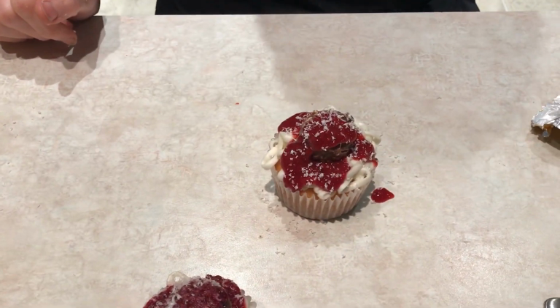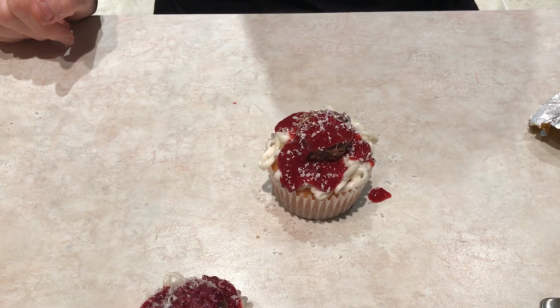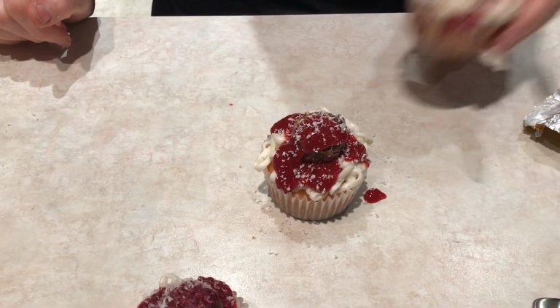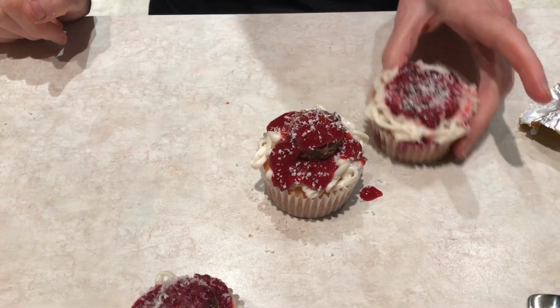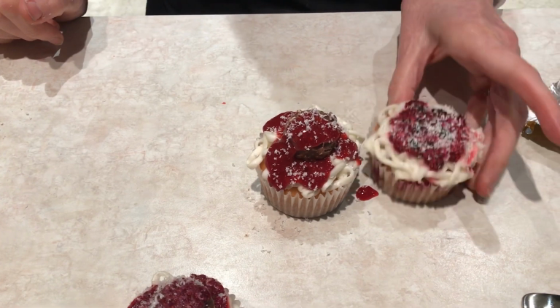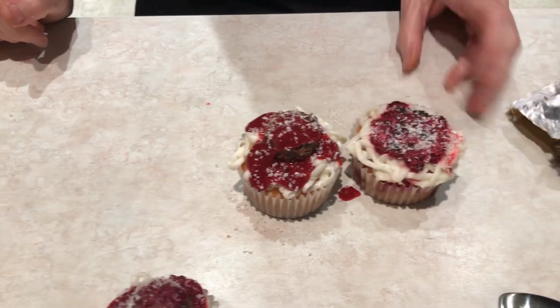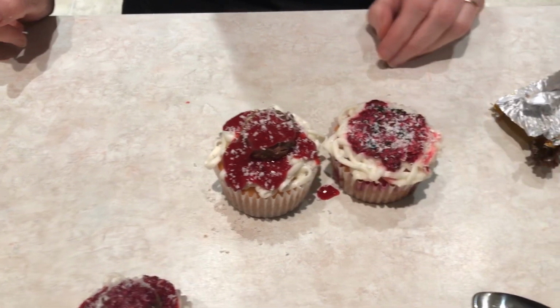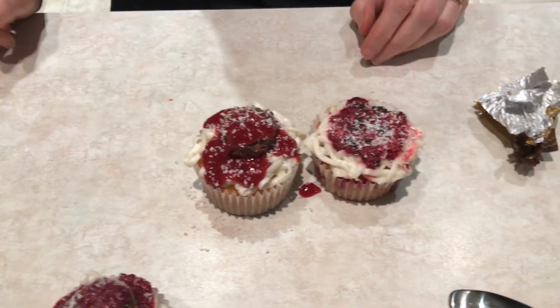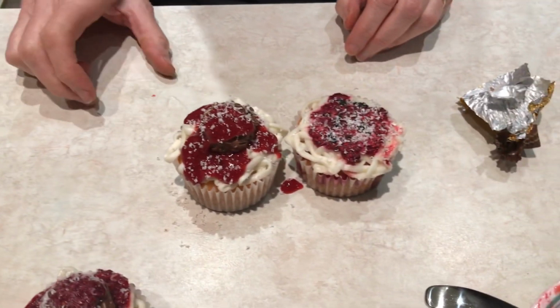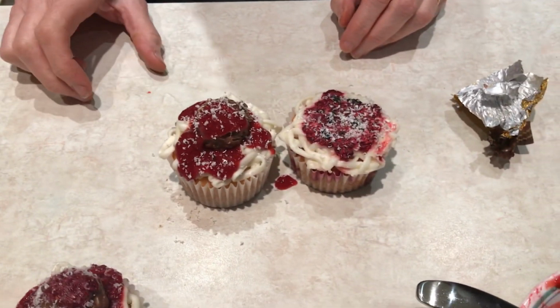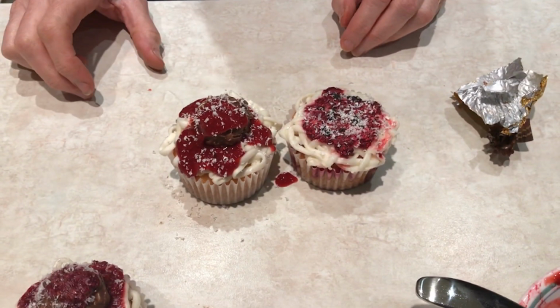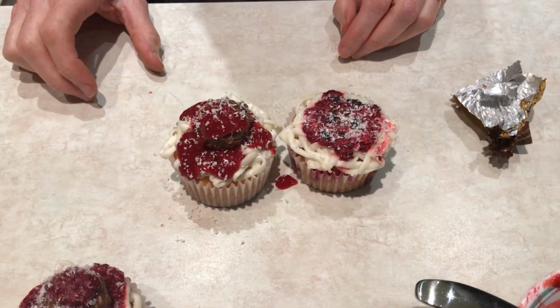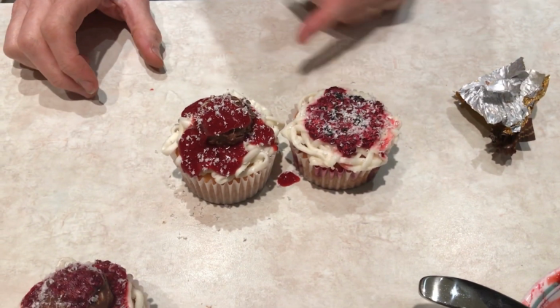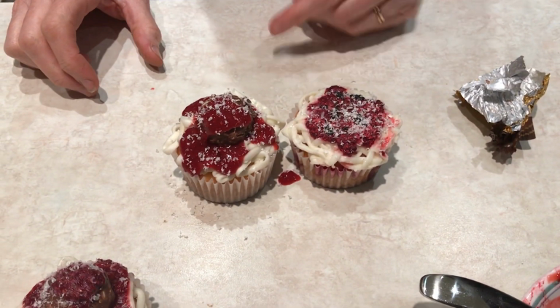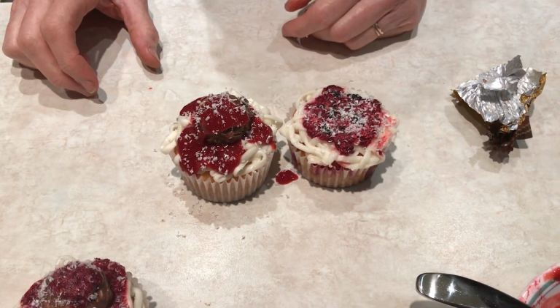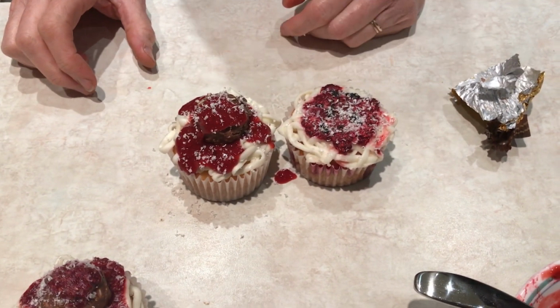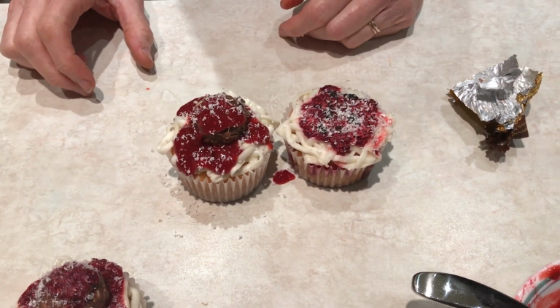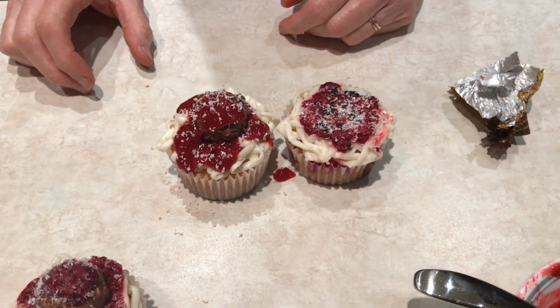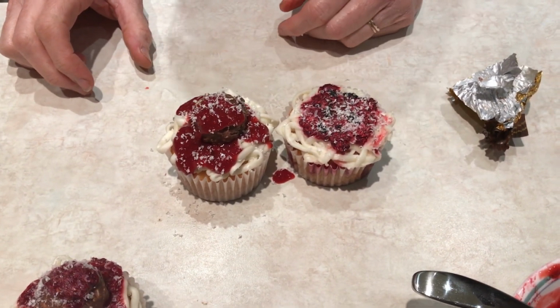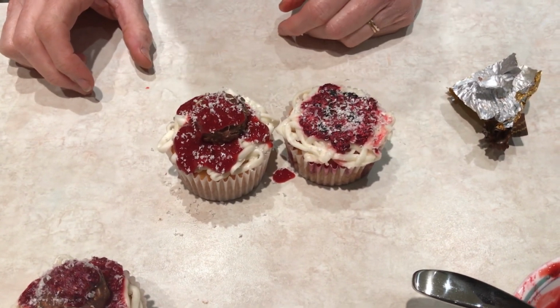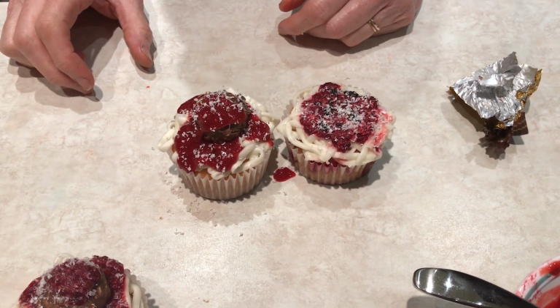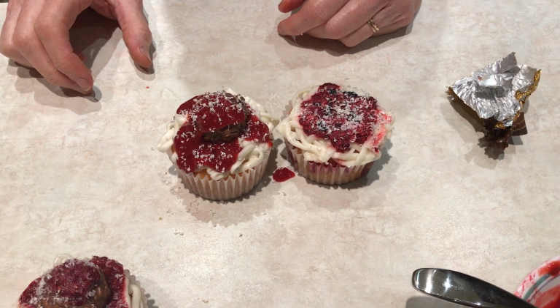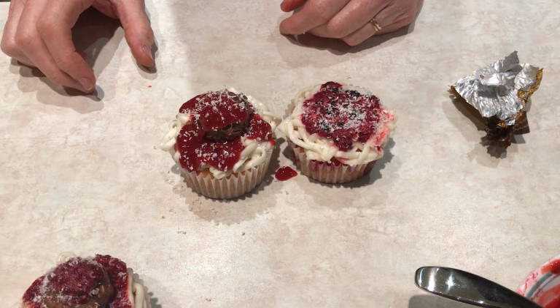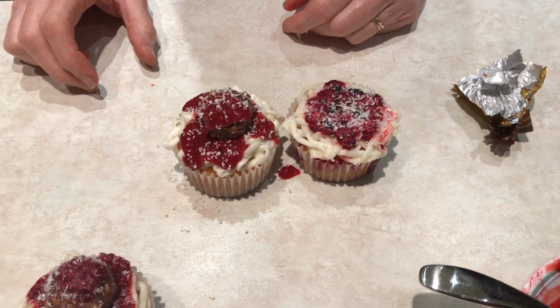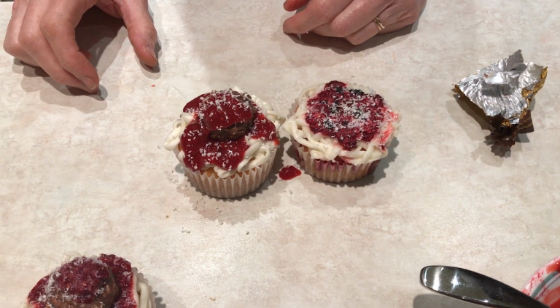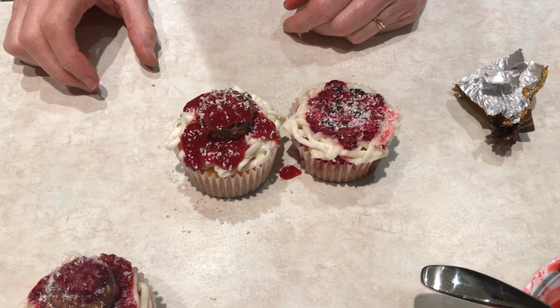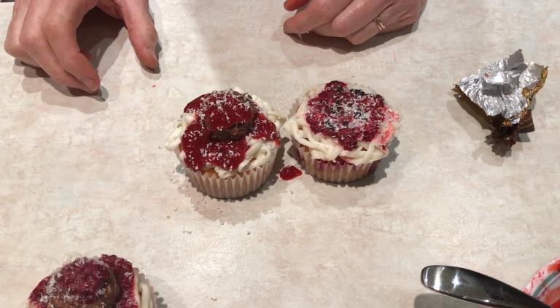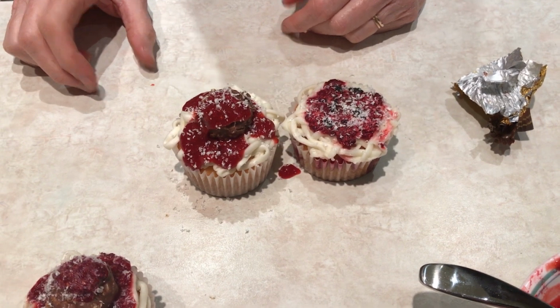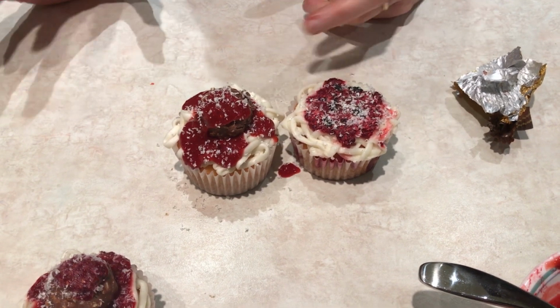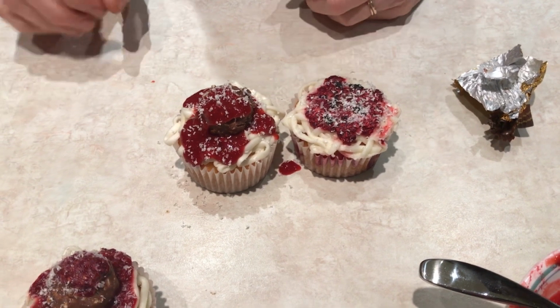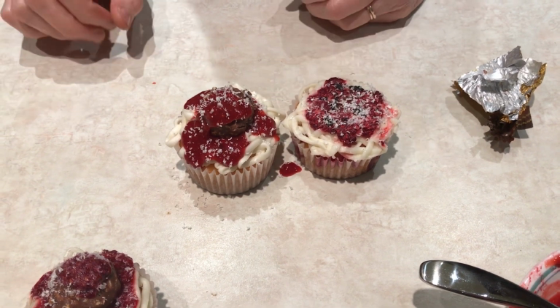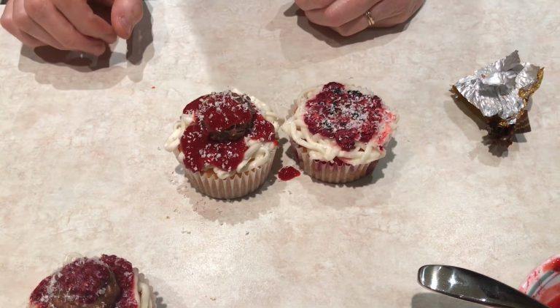Or if you don't have any Ferrero Rocher, a spaghetti and meat sauce cupcake. Happy April Fools!